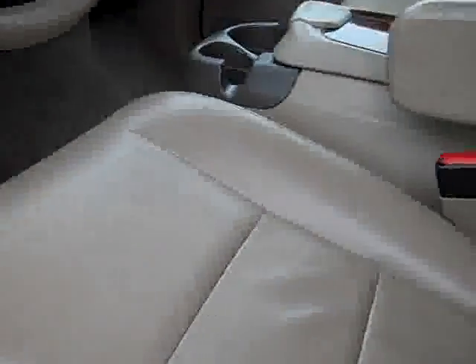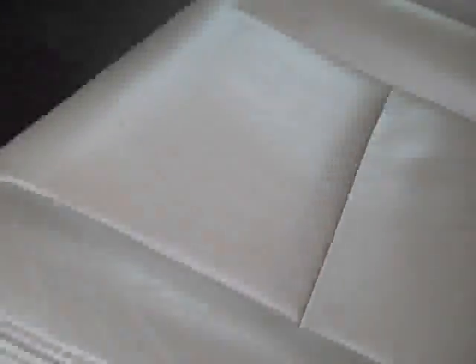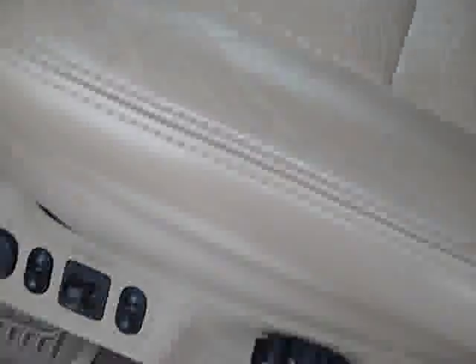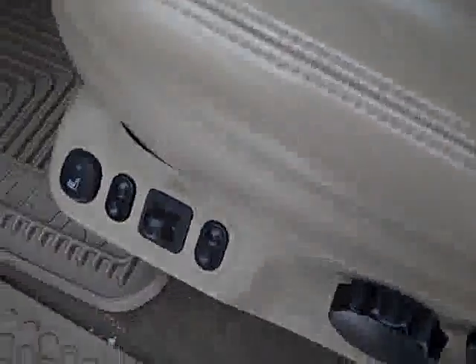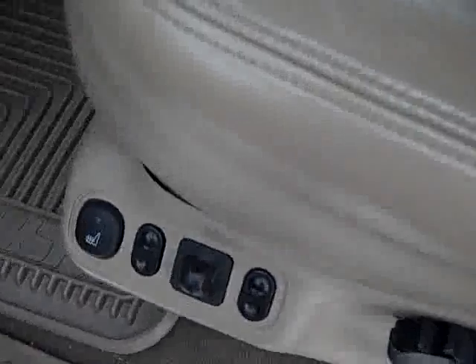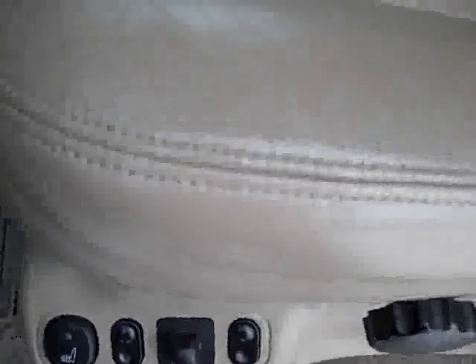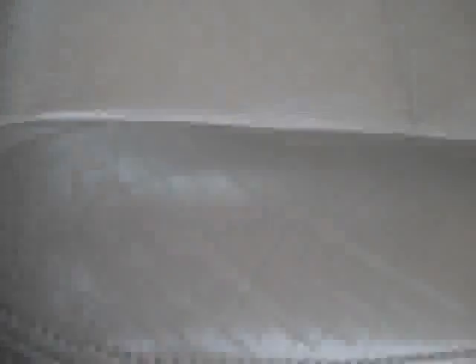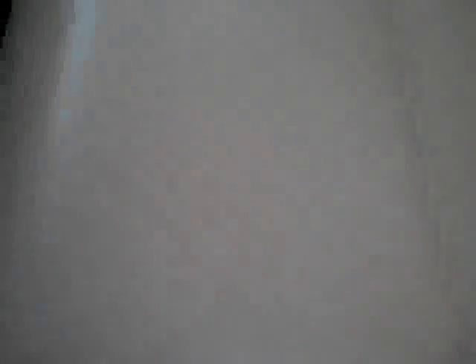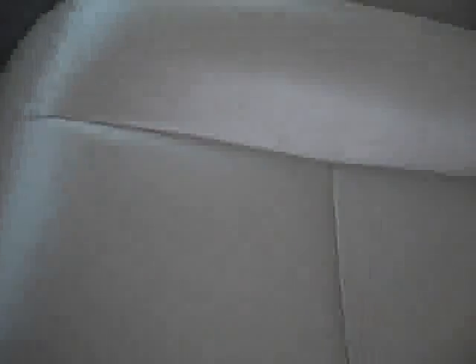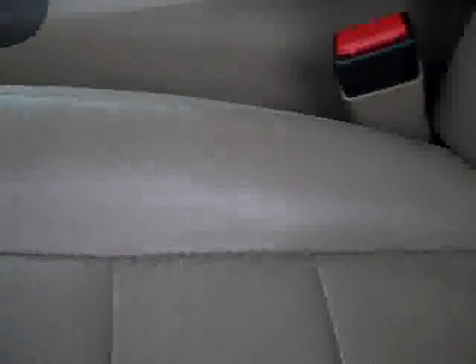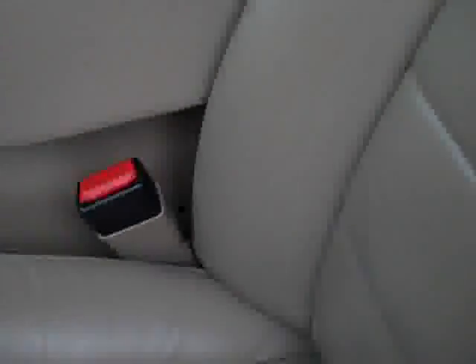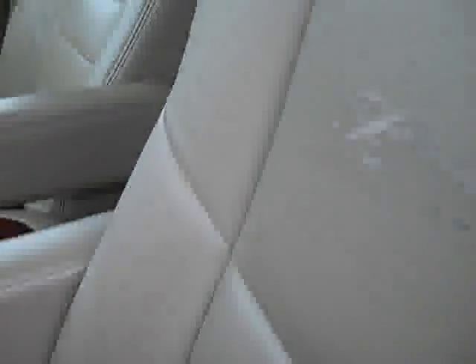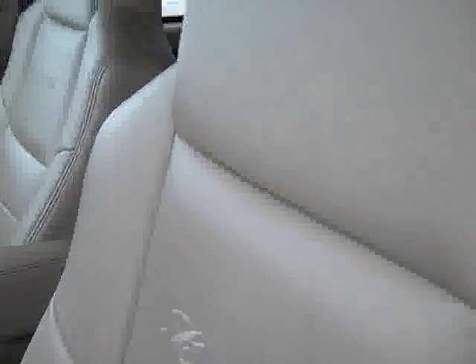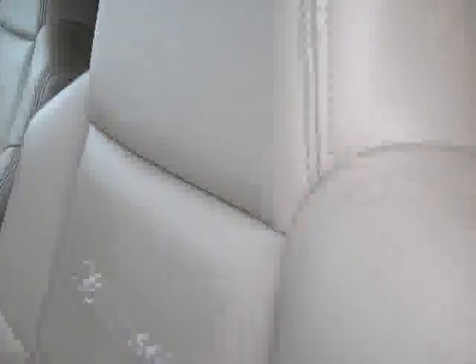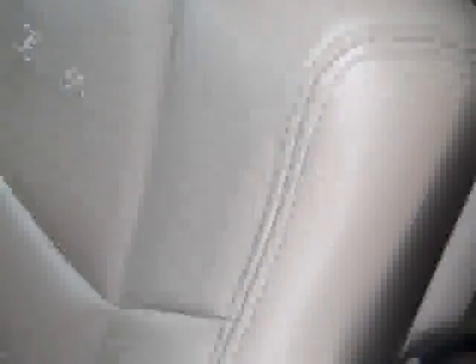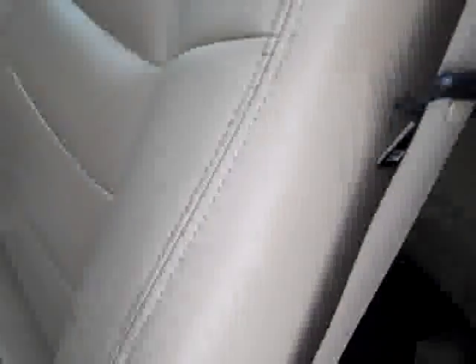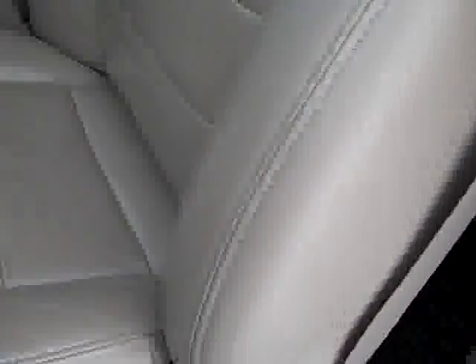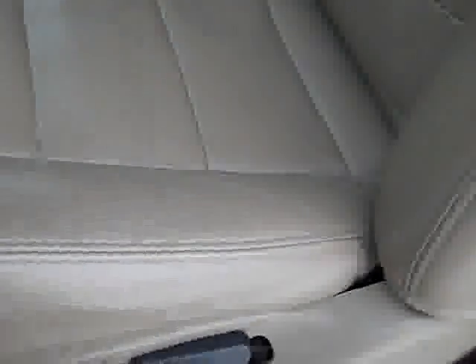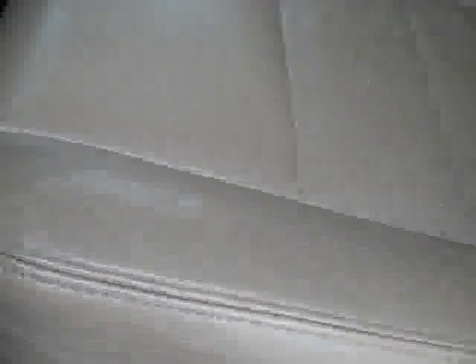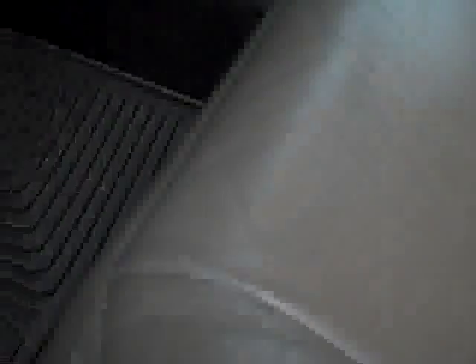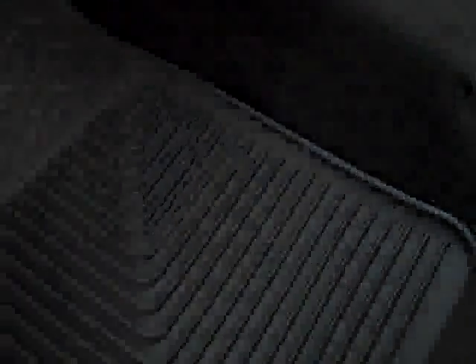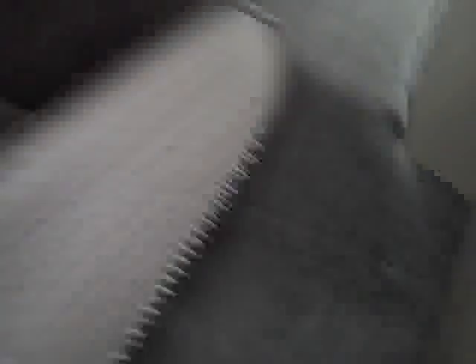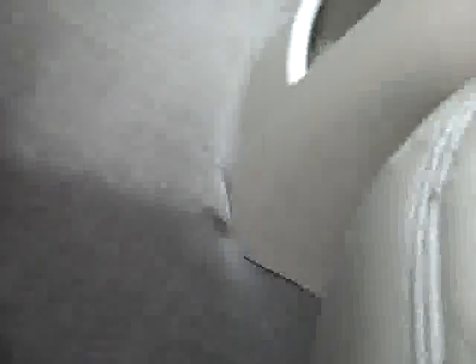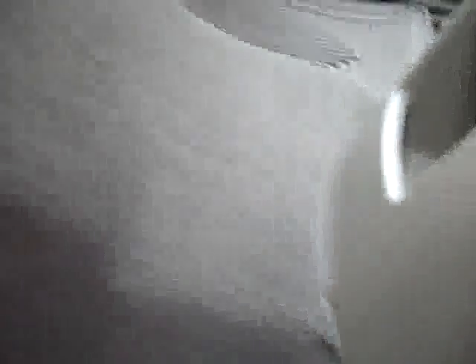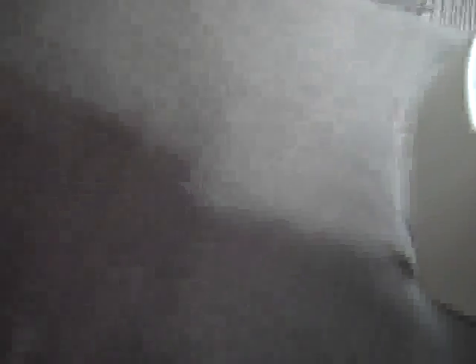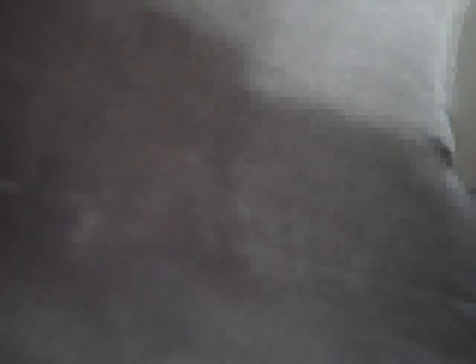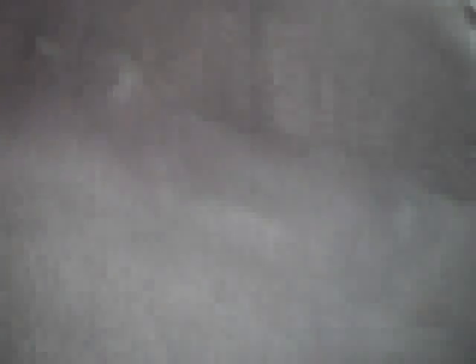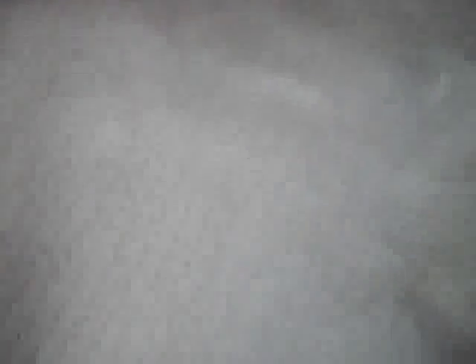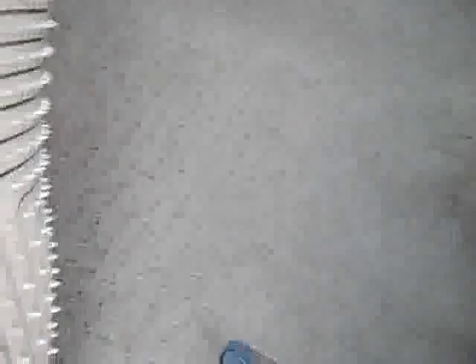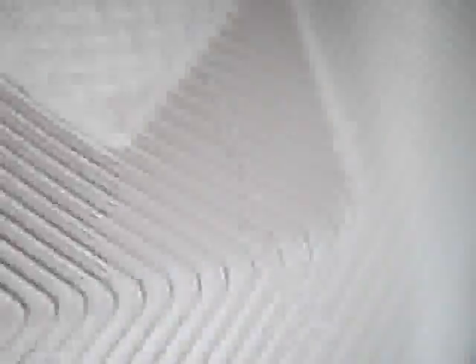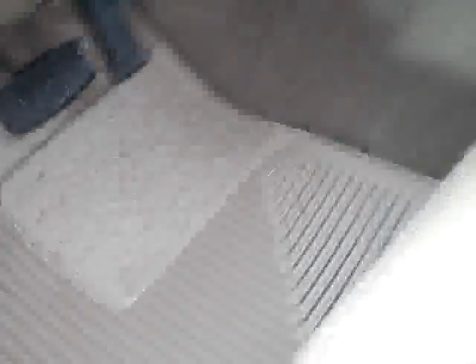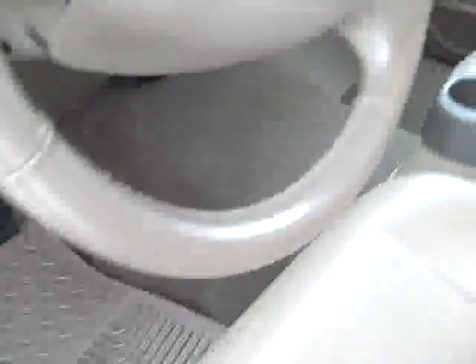Inside you get the limited package which gives you the dual power heated tan leather seats. The seats are very clean — no rips, no tears. The carpeting is very clean as well.